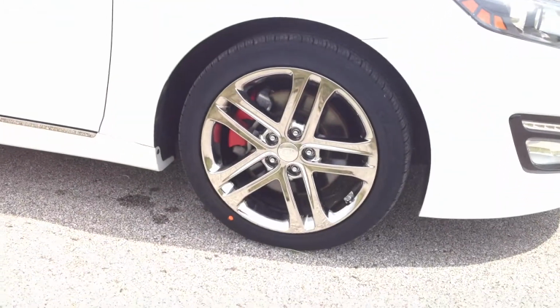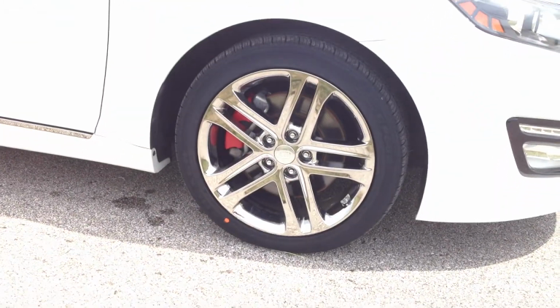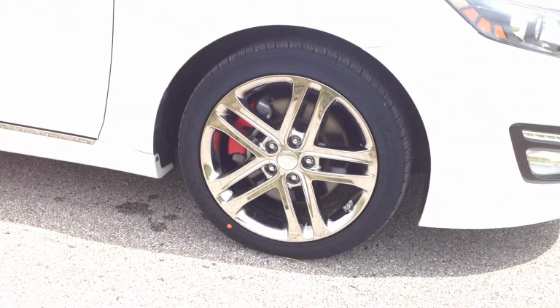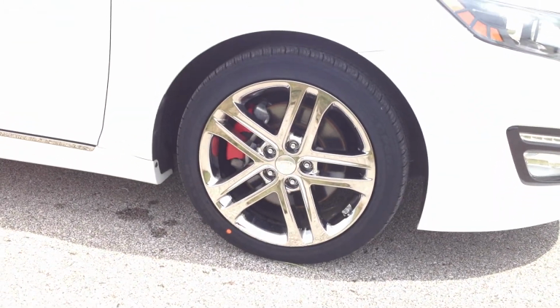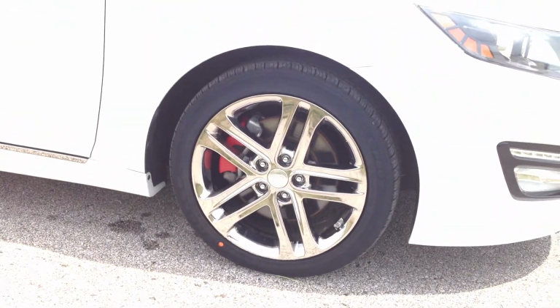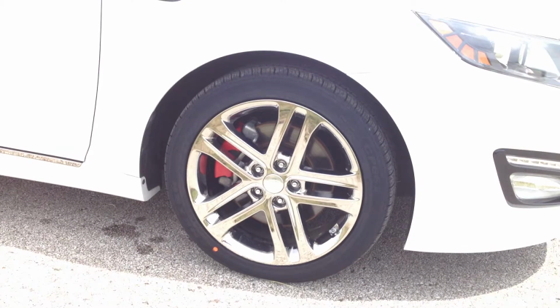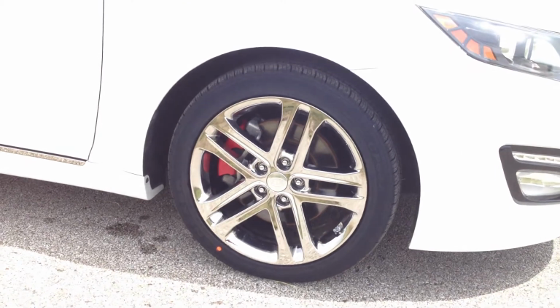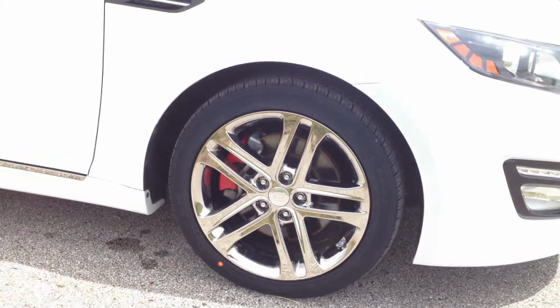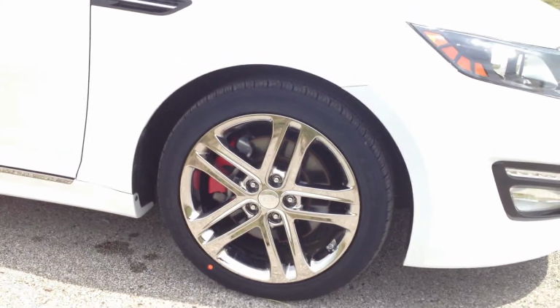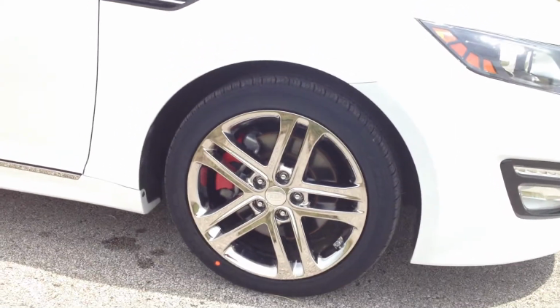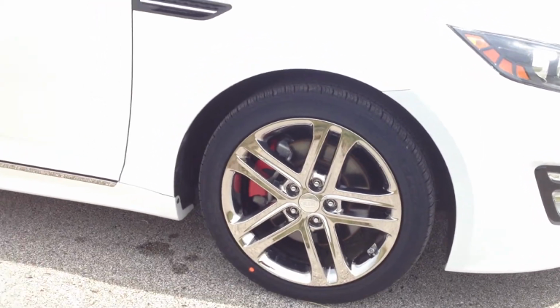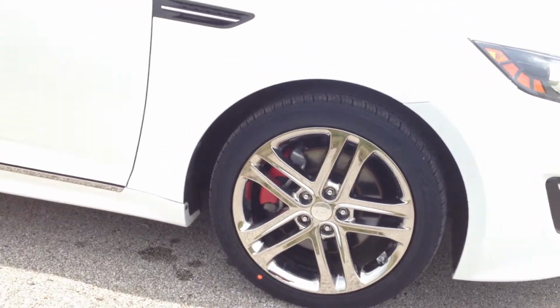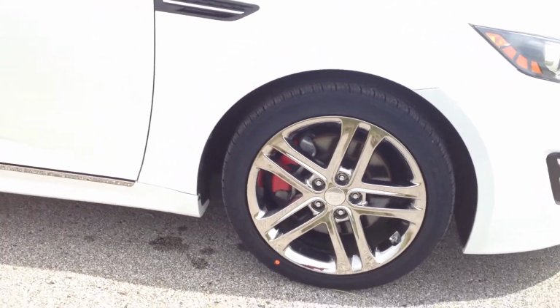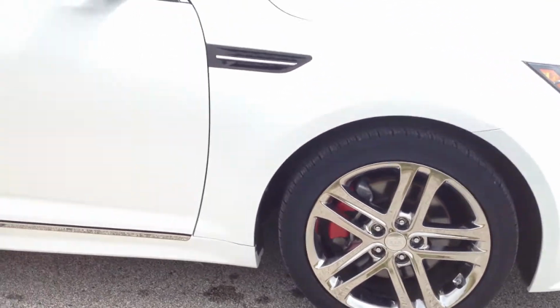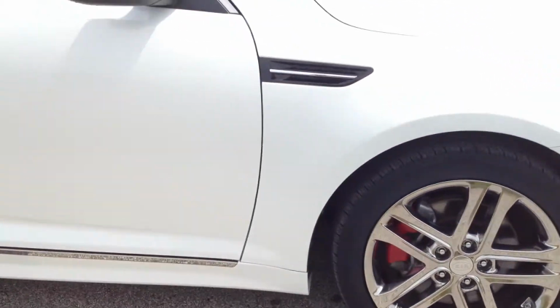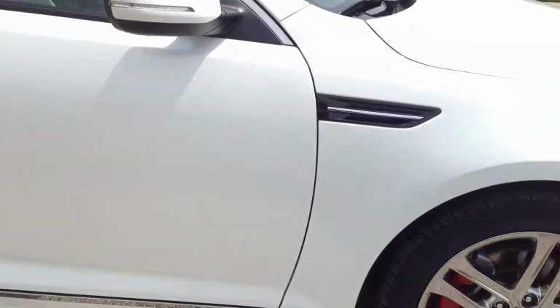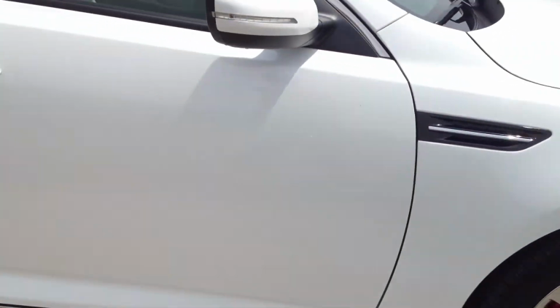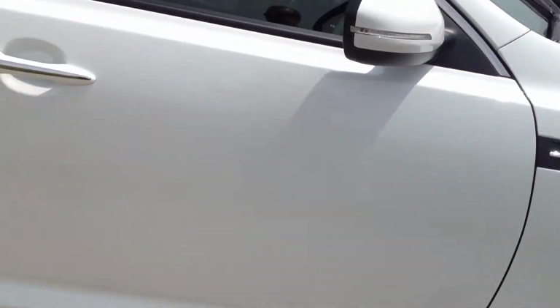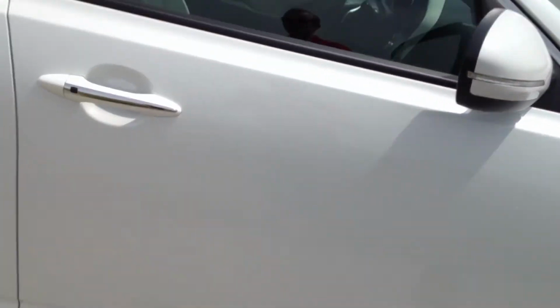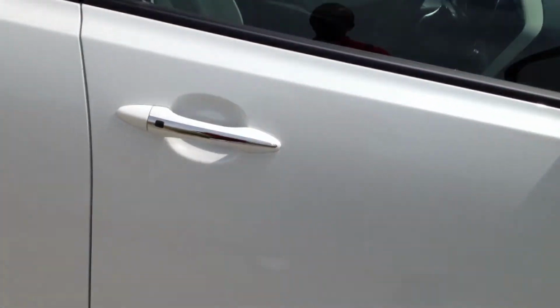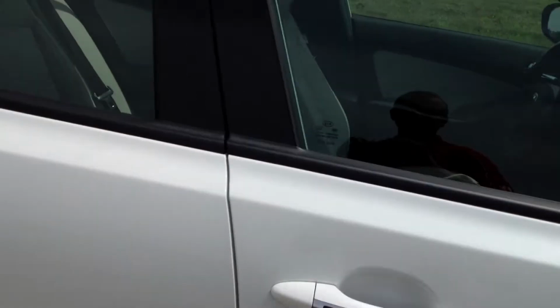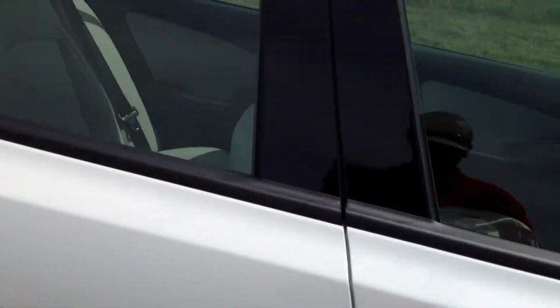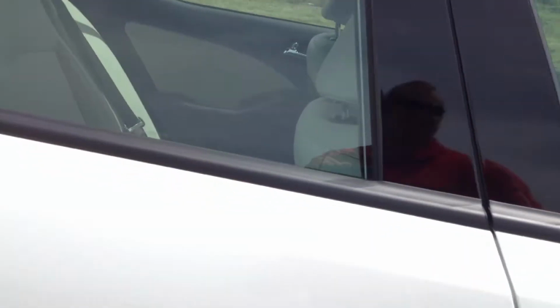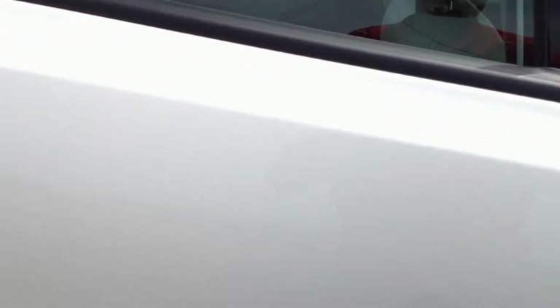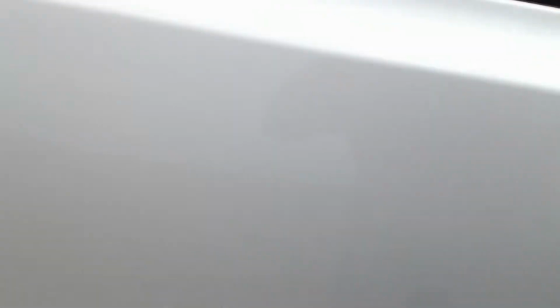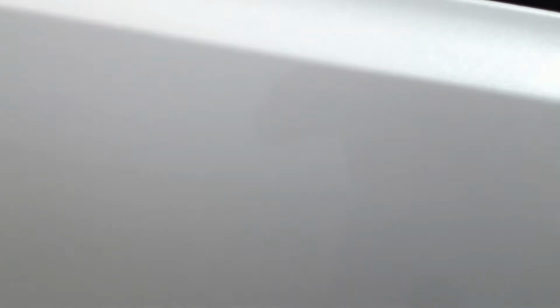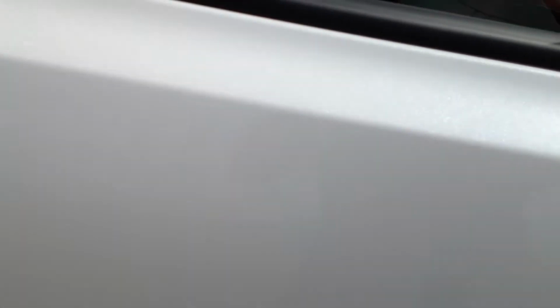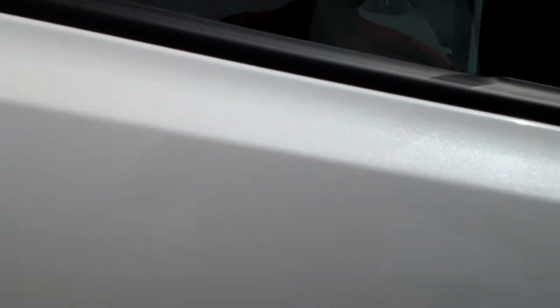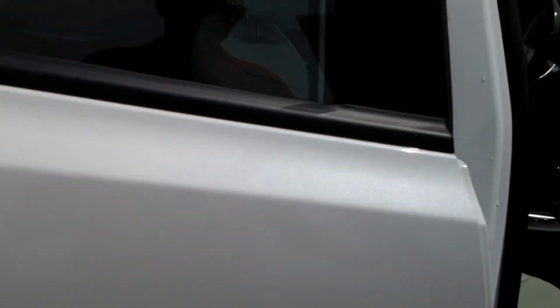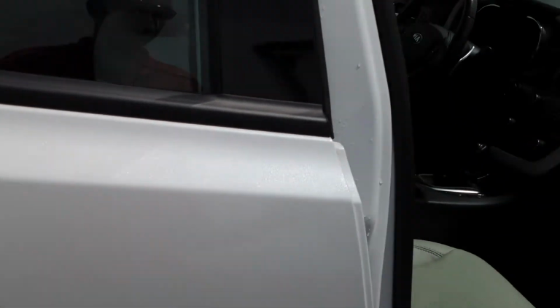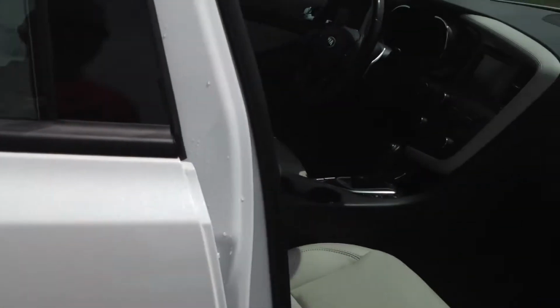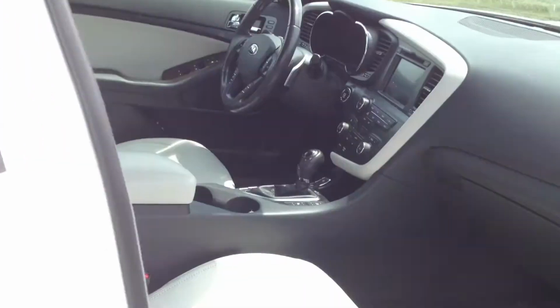It's got these chrome wheels that are special edition. Like I say, it's basically everything on it on the Optima.